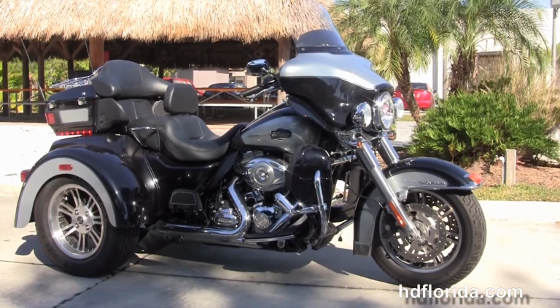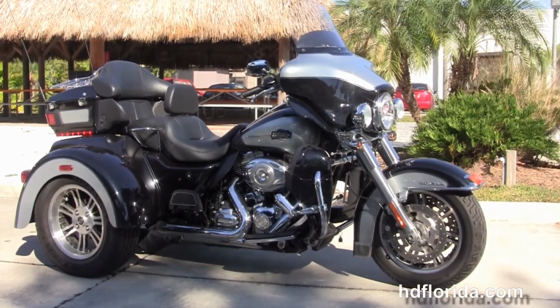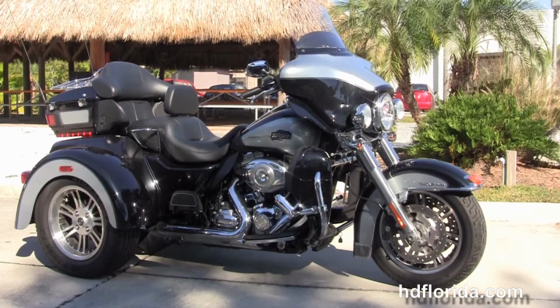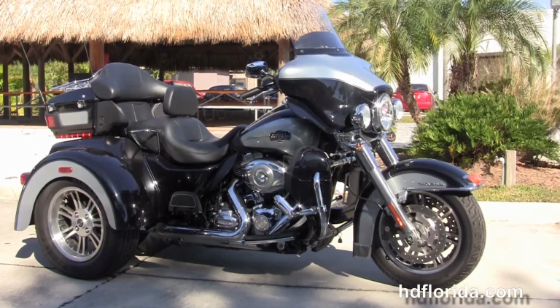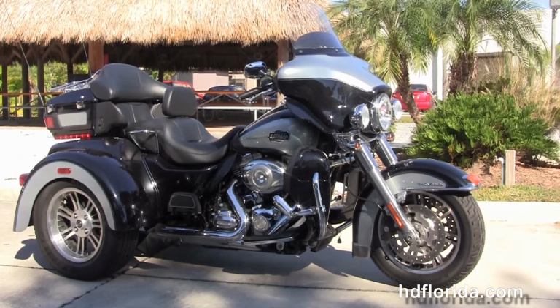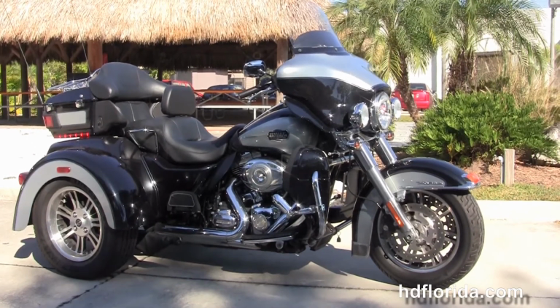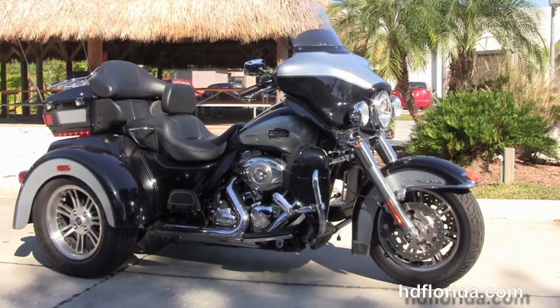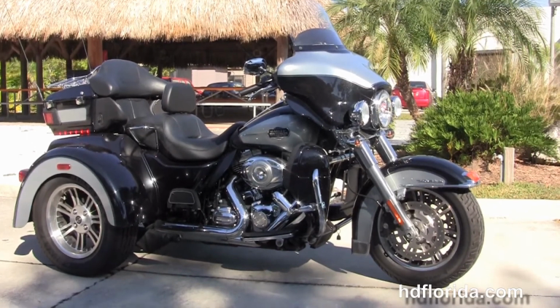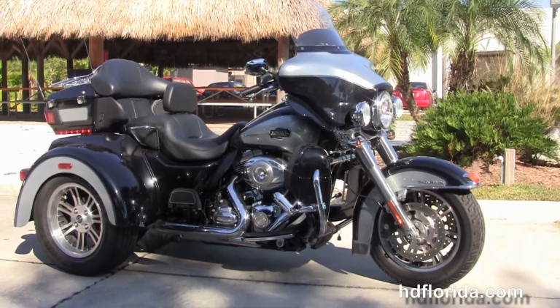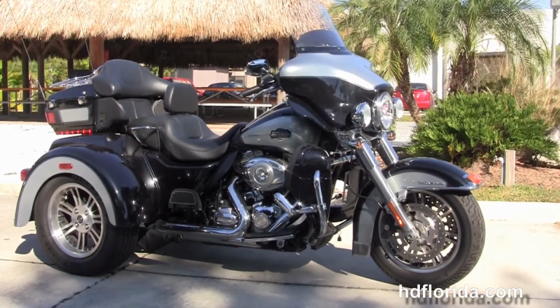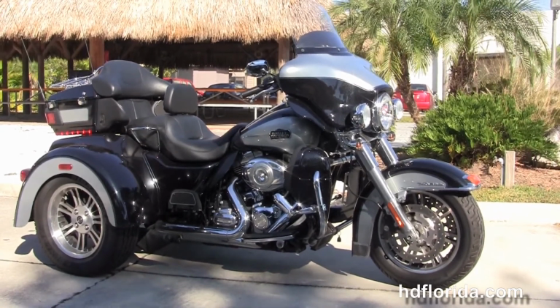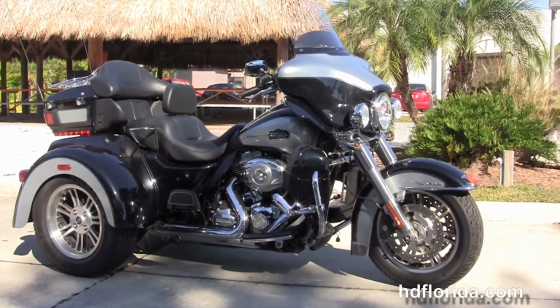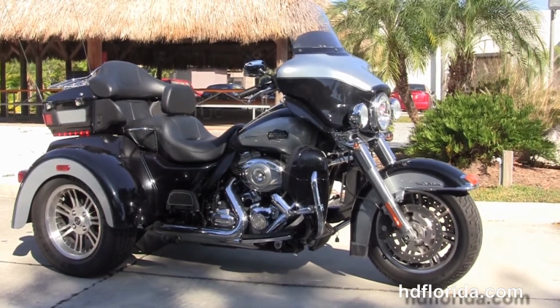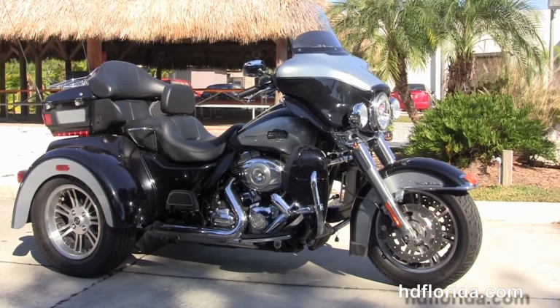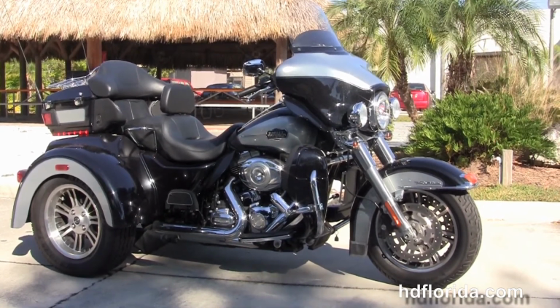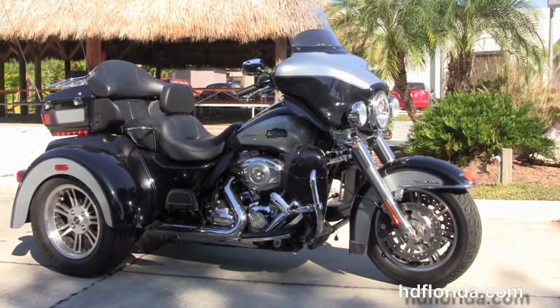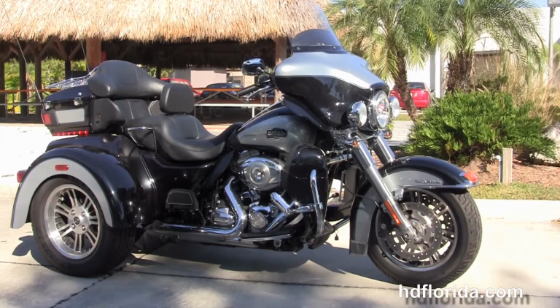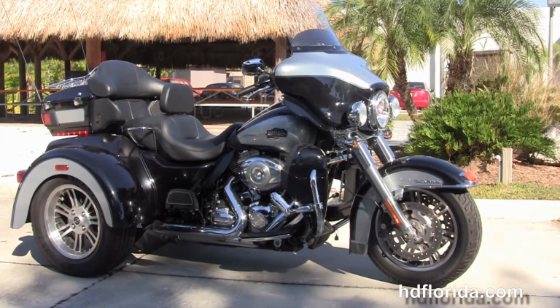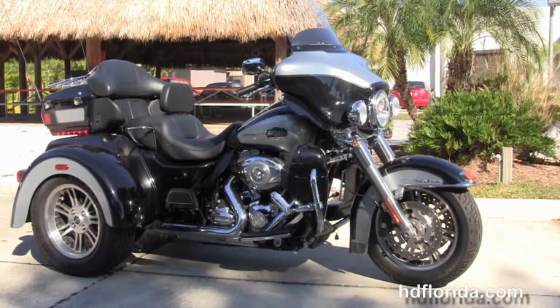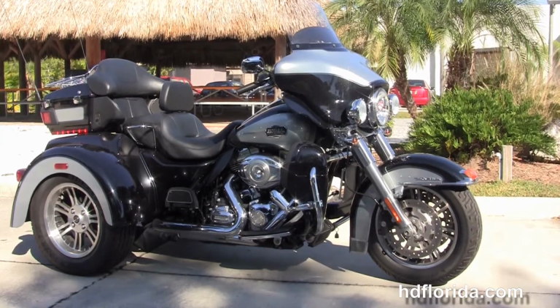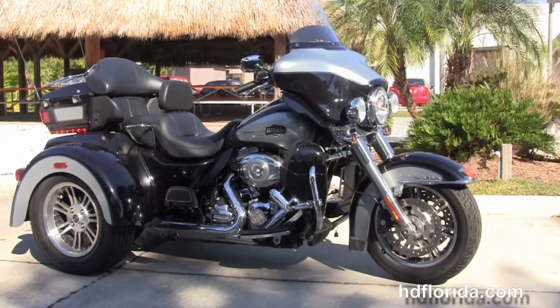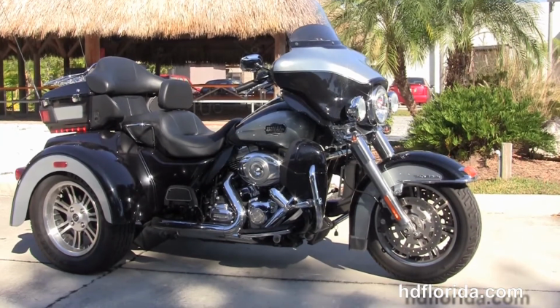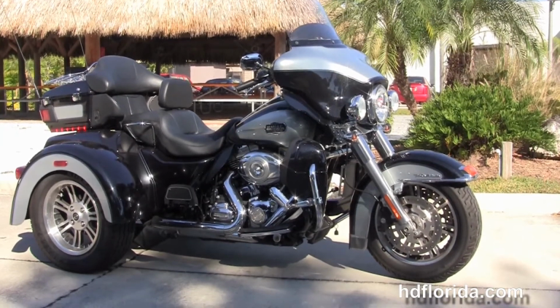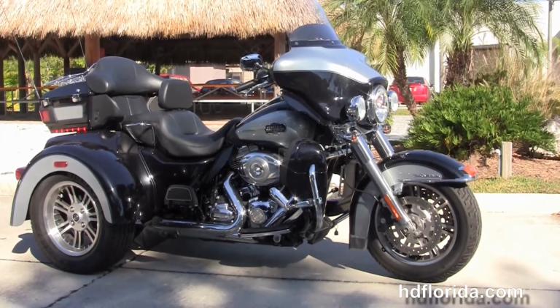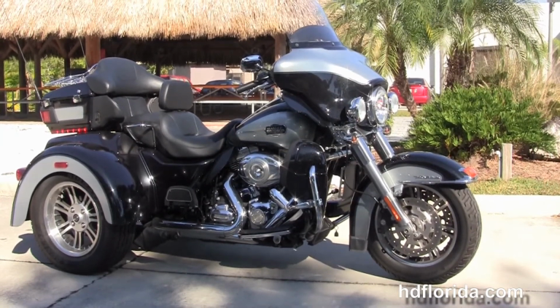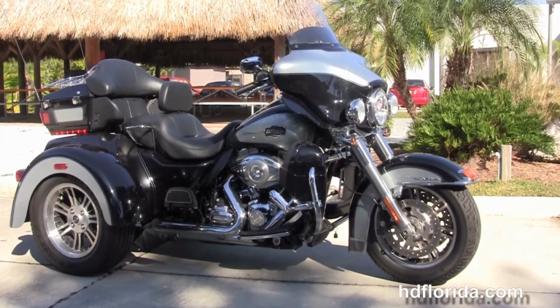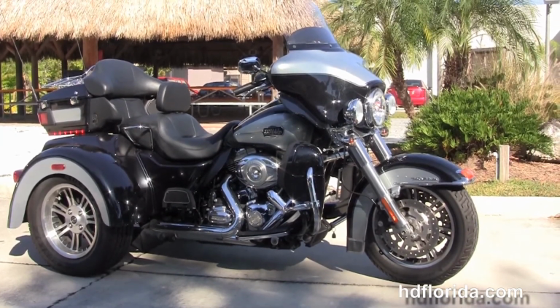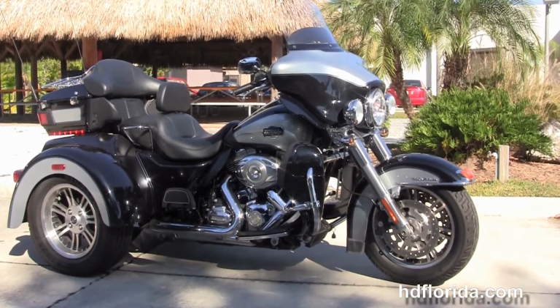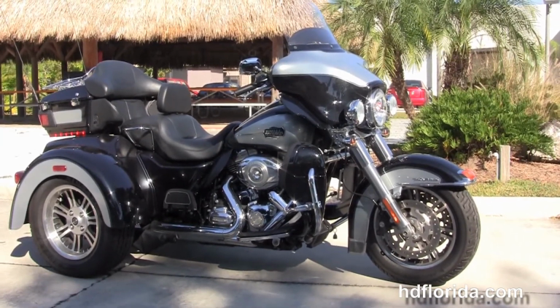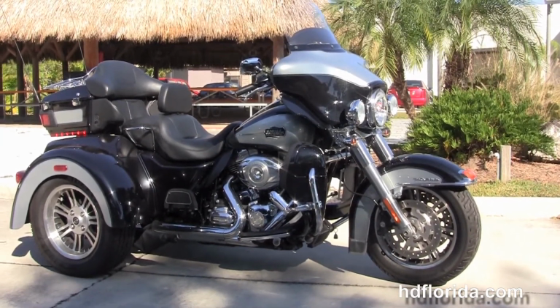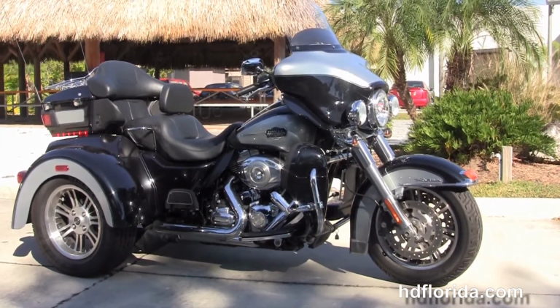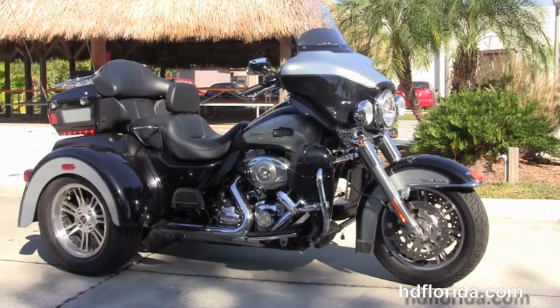For more information on this 2013 Tri-Glide, click the link below, and to see the rest of our mind-blowing inventory visit us at HDFlorida.com. We're always open 24/7 — remember to have one rockin' Harley day.